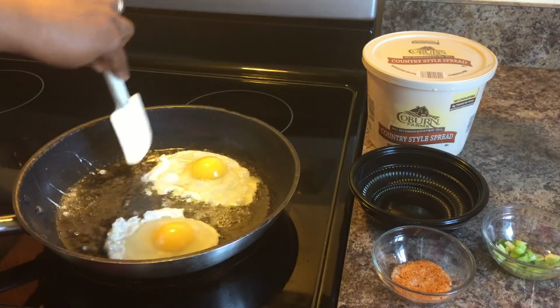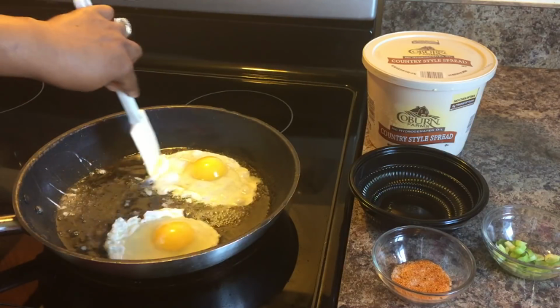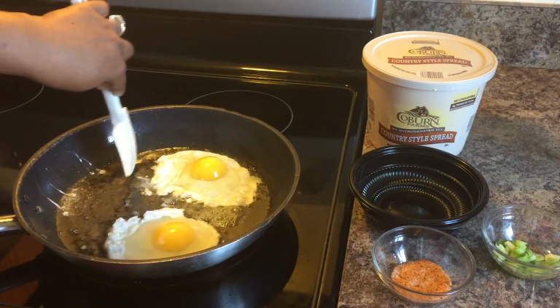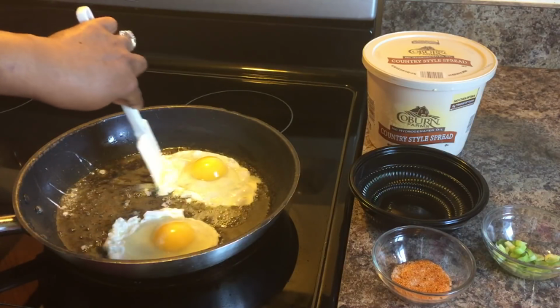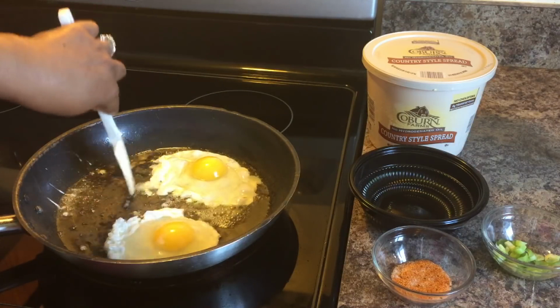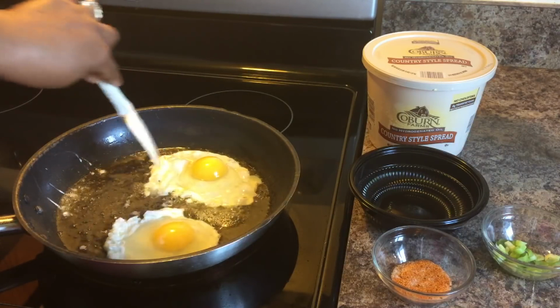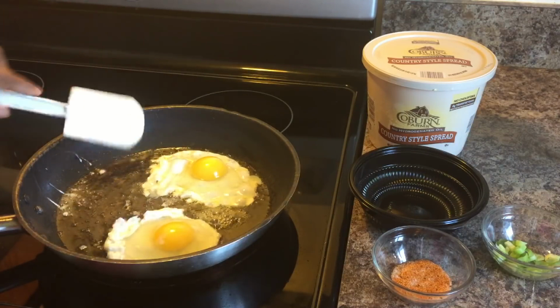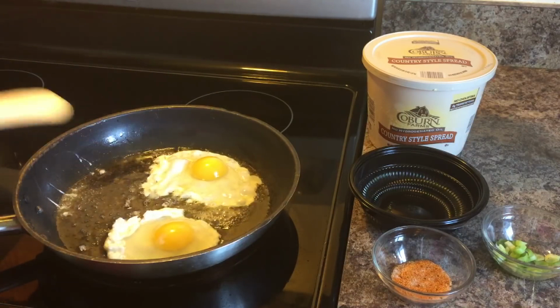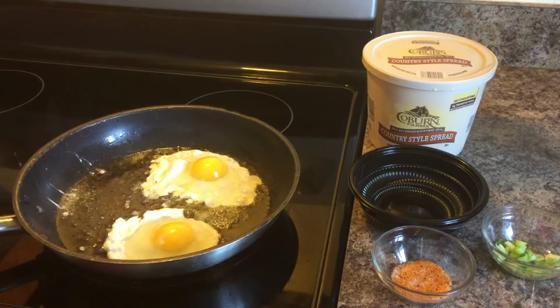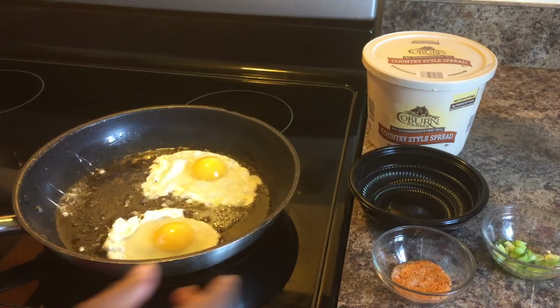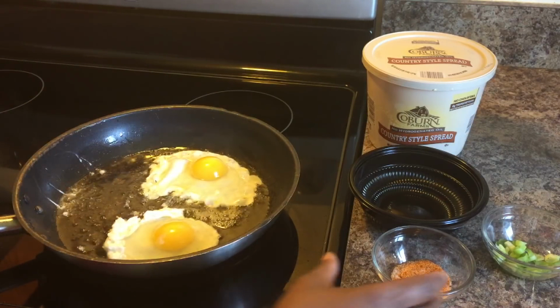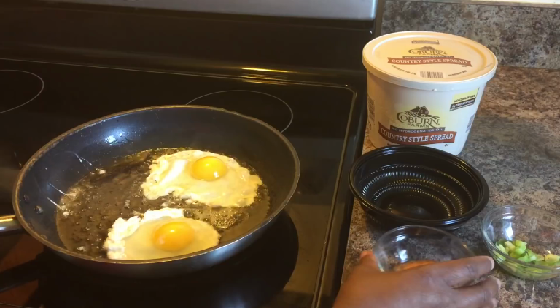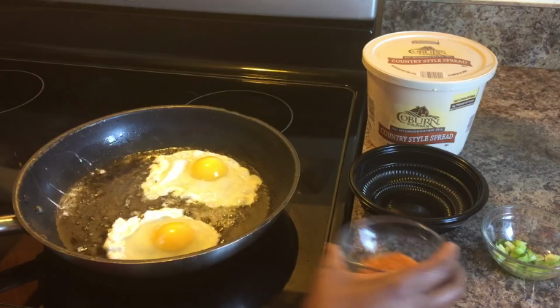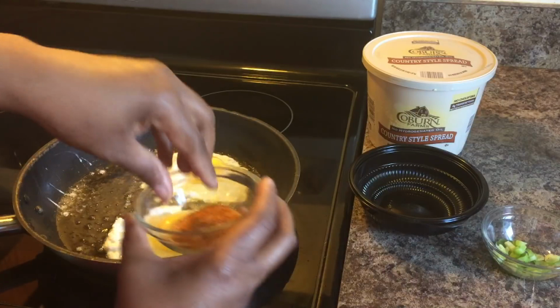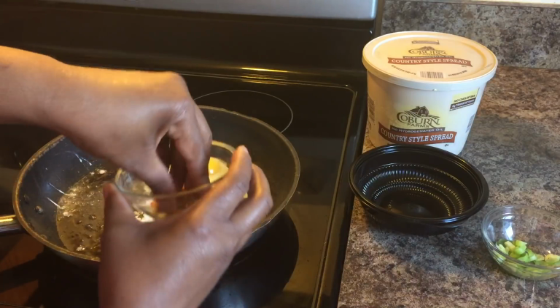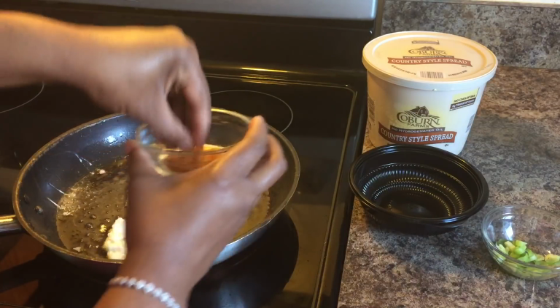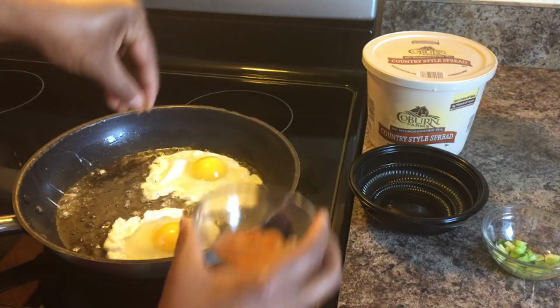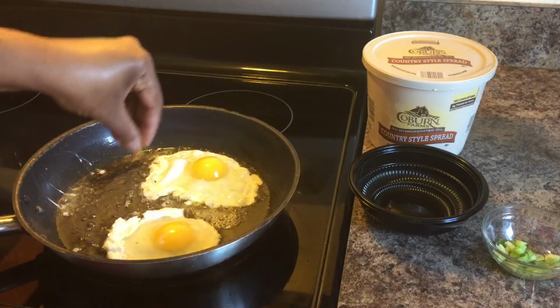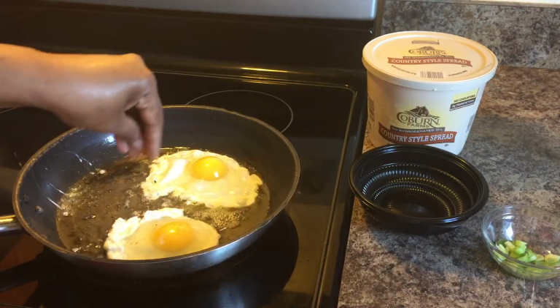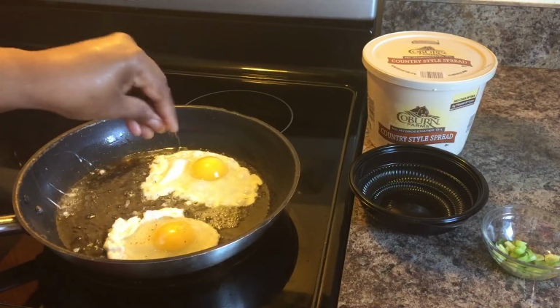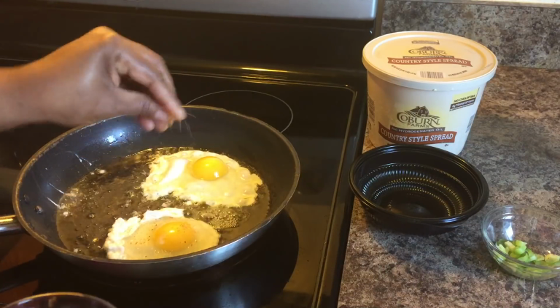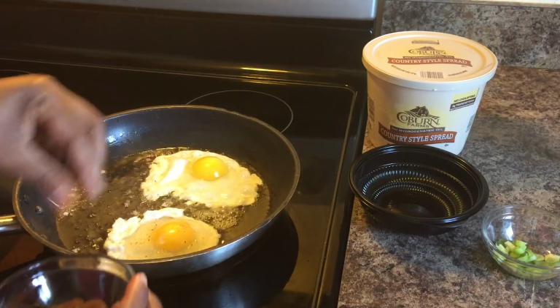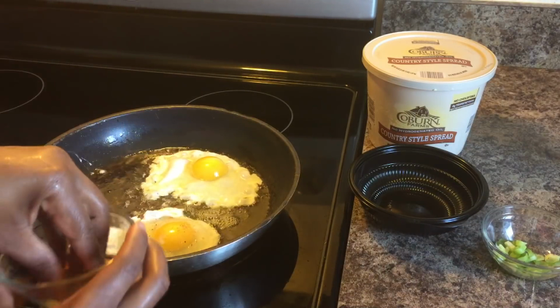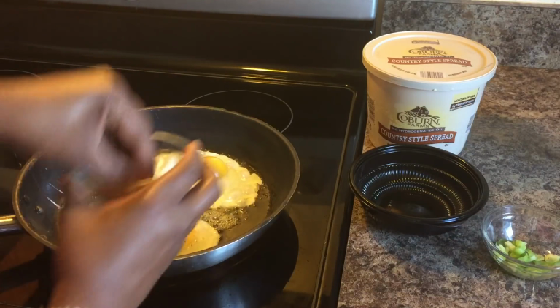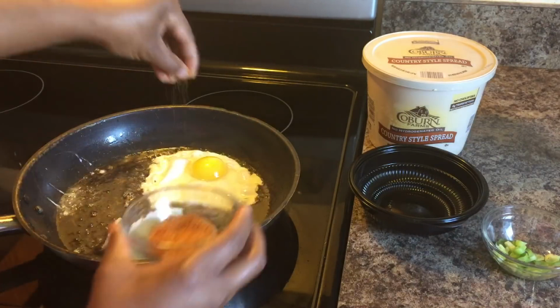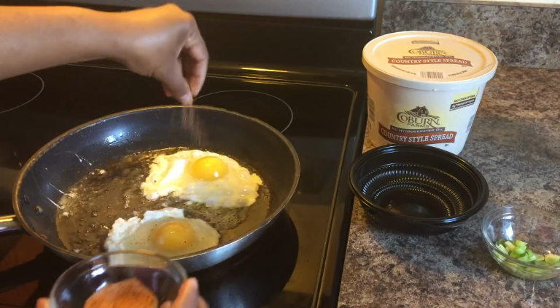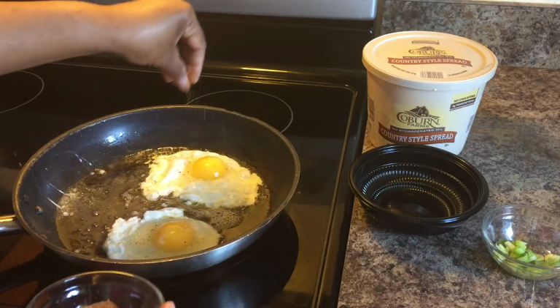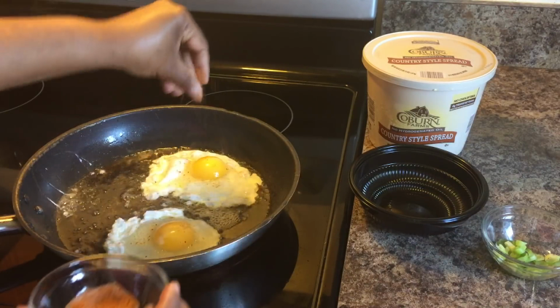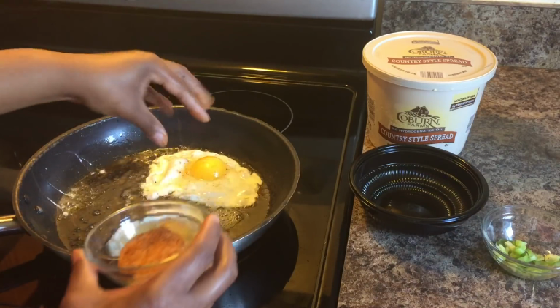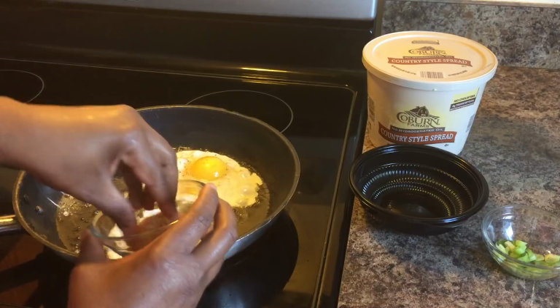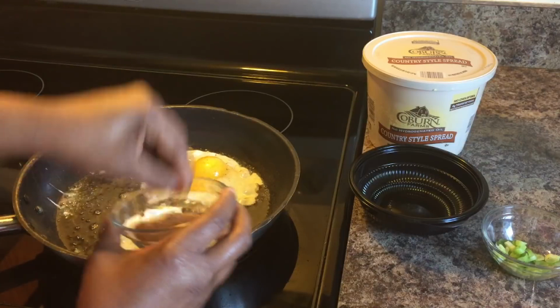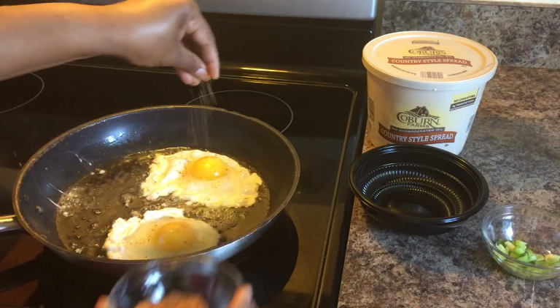Now we're going to season with seasoning salt and pepper. Put a nice amount, but not too much. You want to taste that salt.